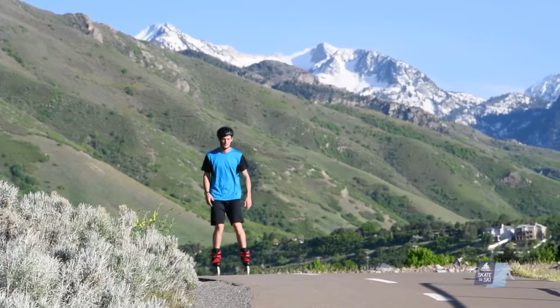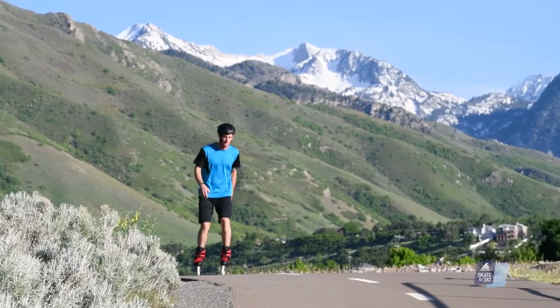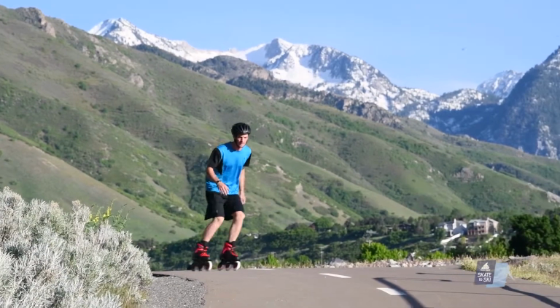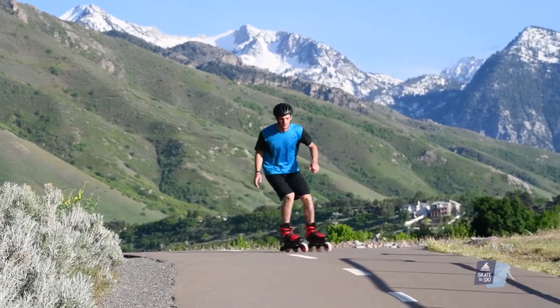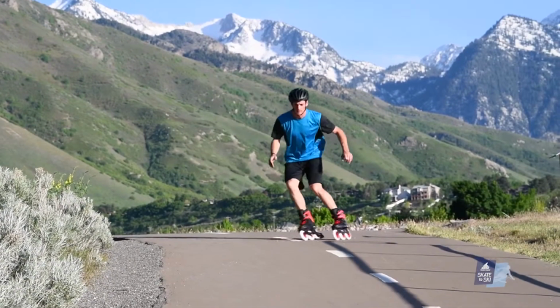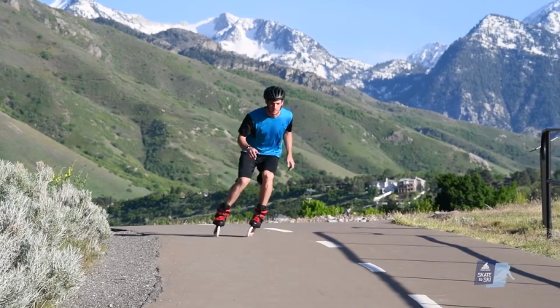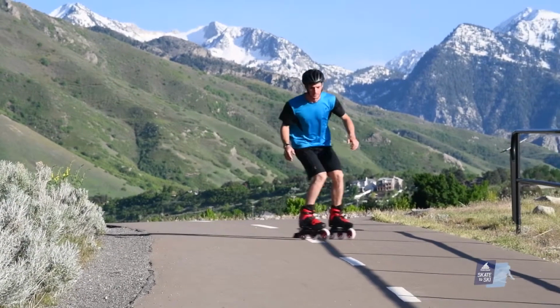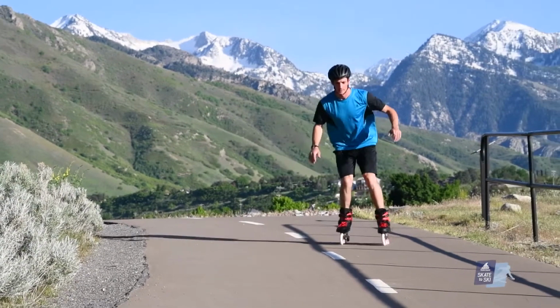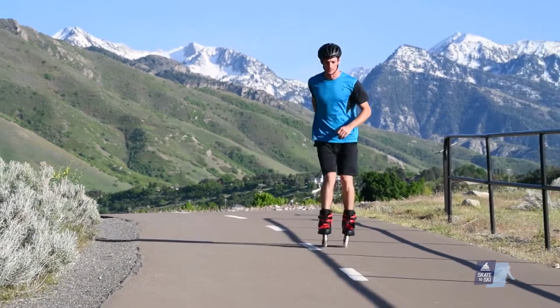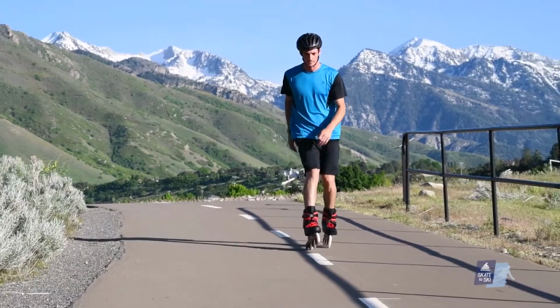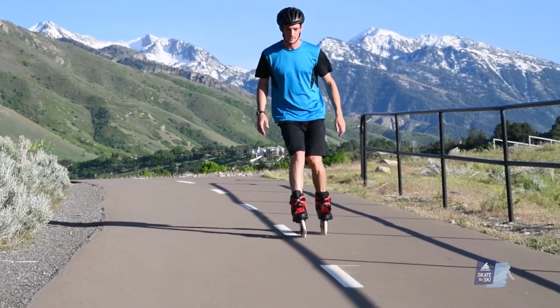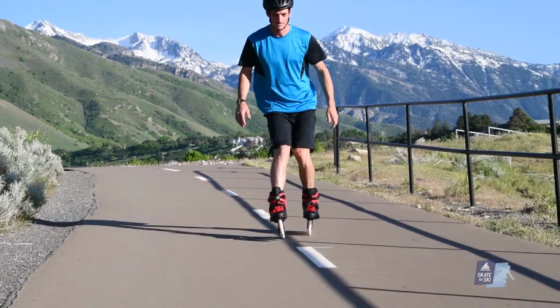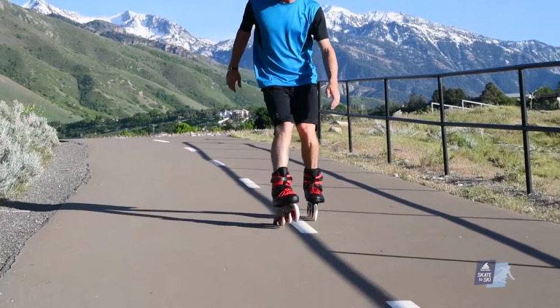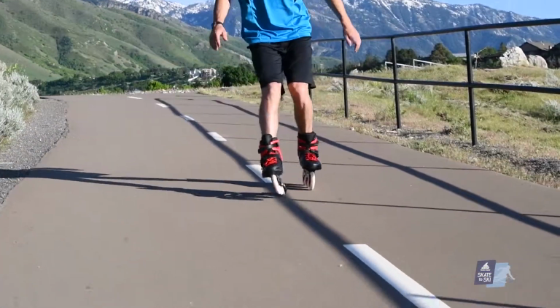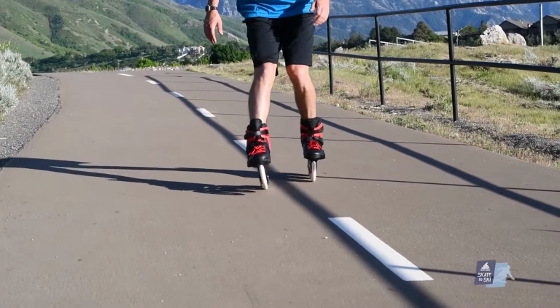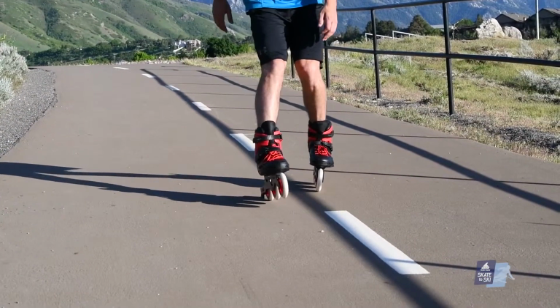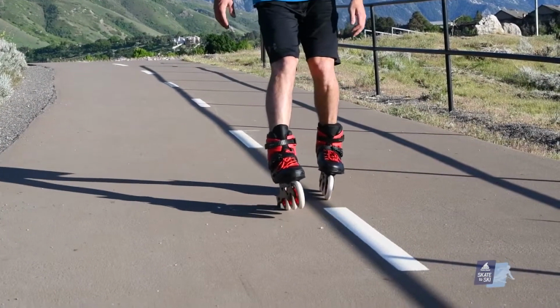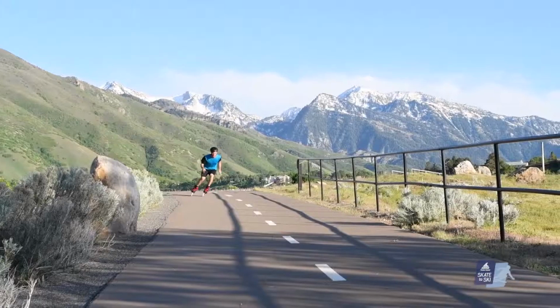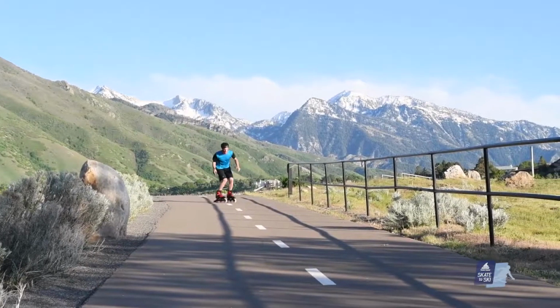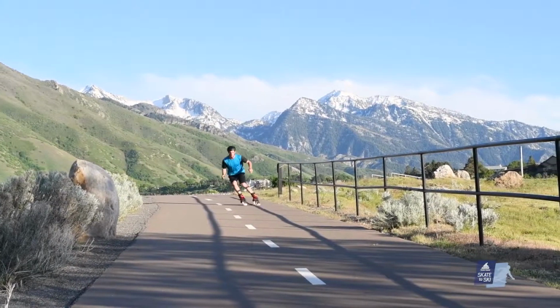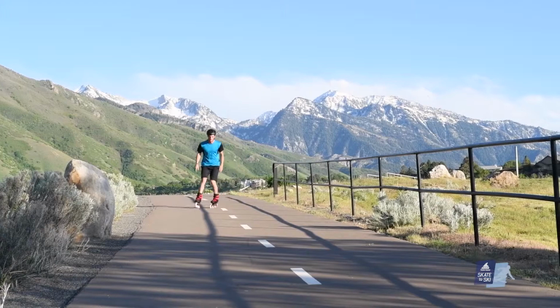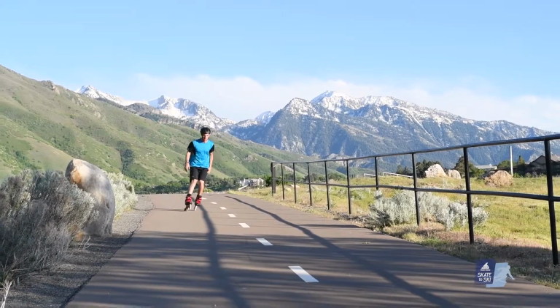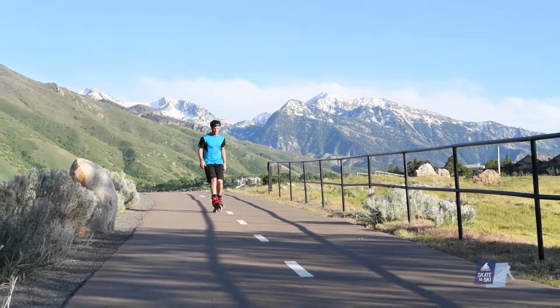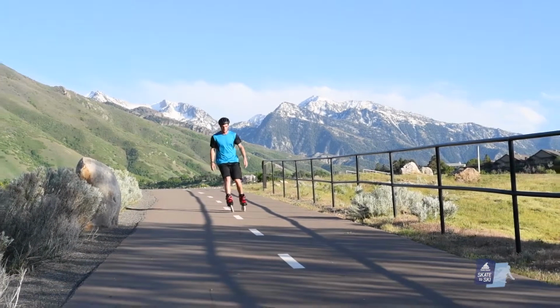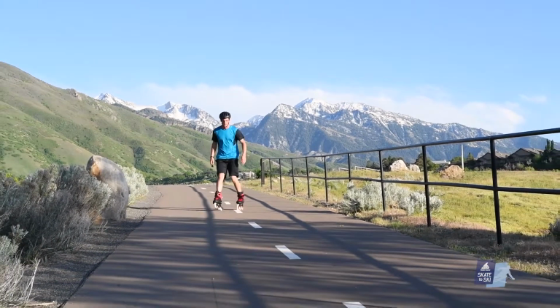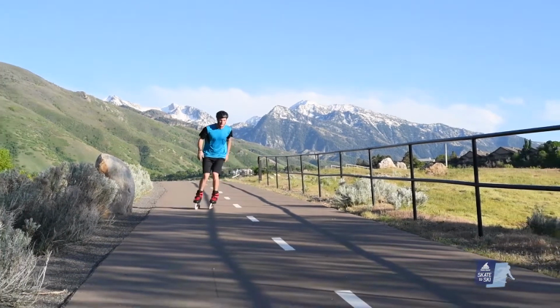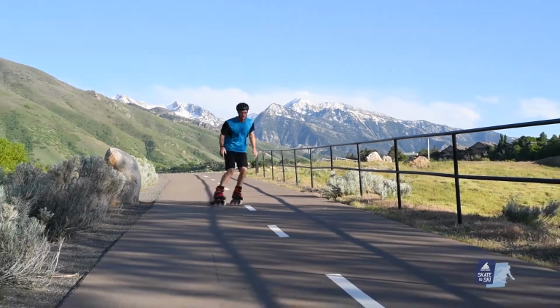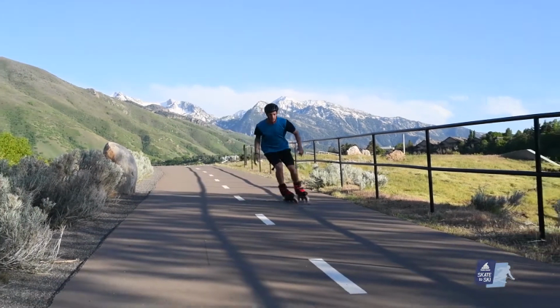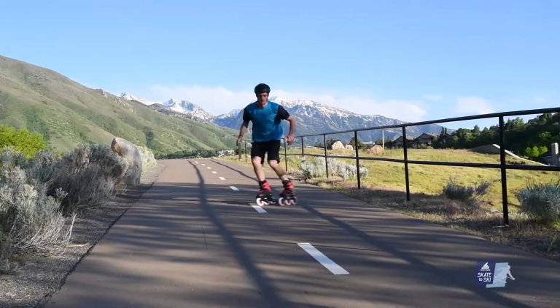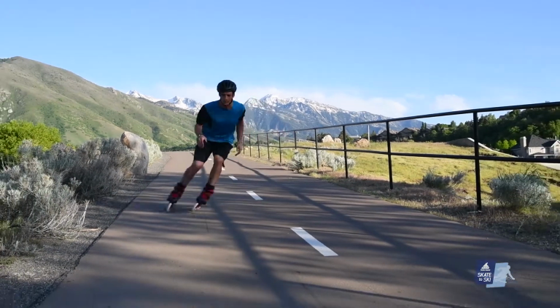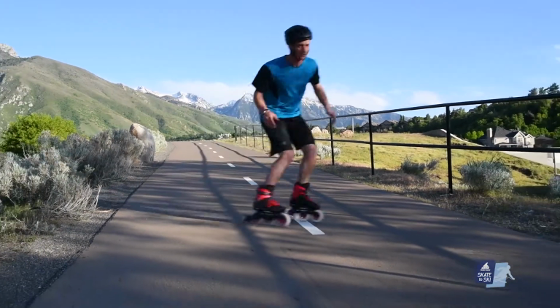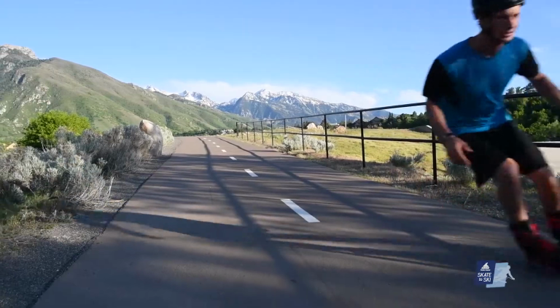After you're comfortable stopping on the flats at different speeds, it's time to start experimenting with different slopes to see how your newfound braking skills hold up. Try slowing yourself down with the brake pad, but not stopping. Speed control is an essential part of skating, no matter what terrain you're on.